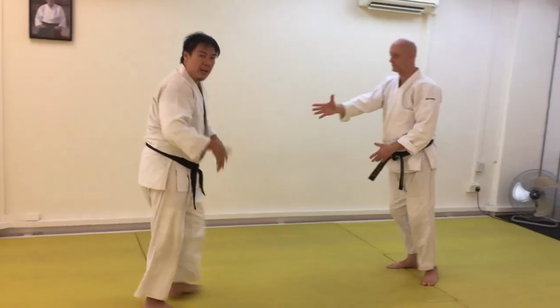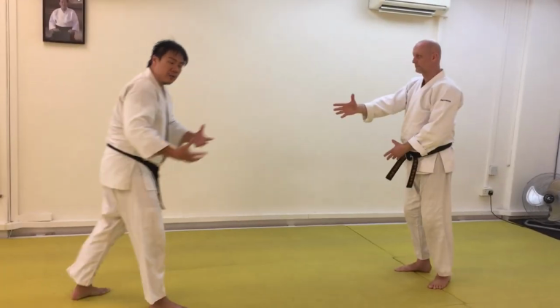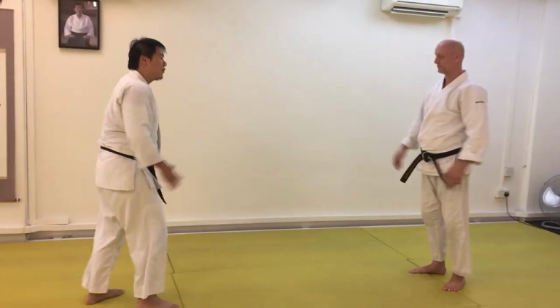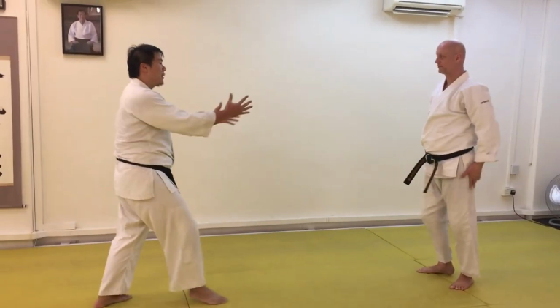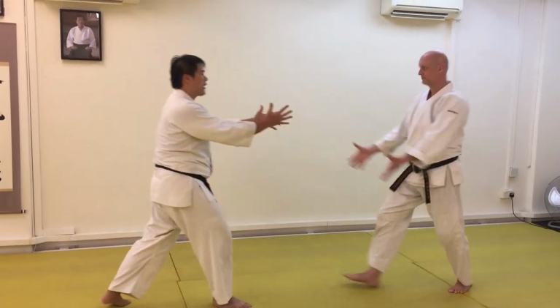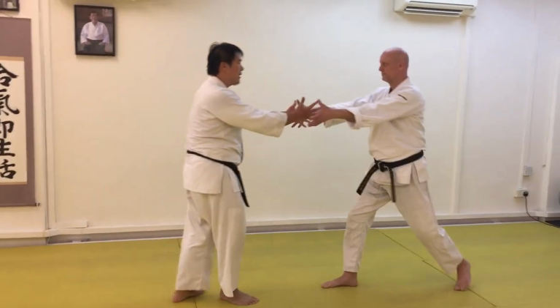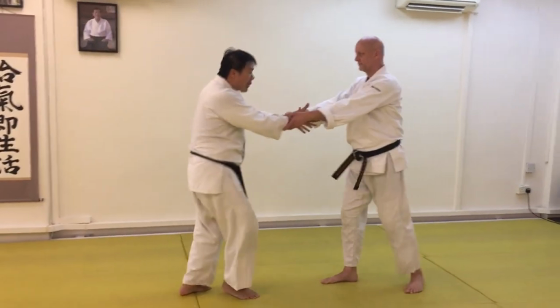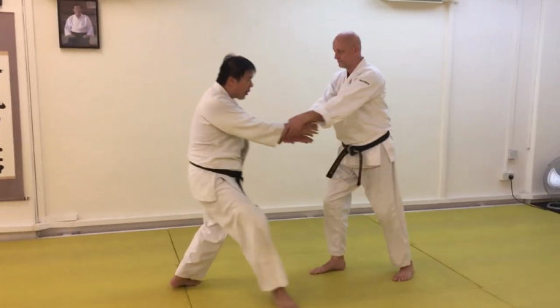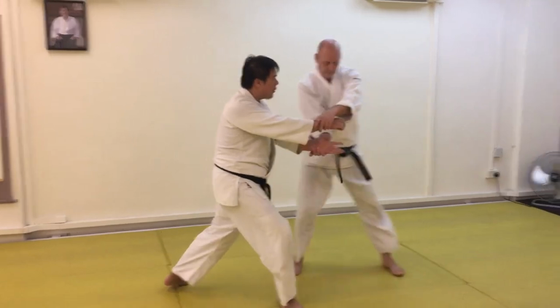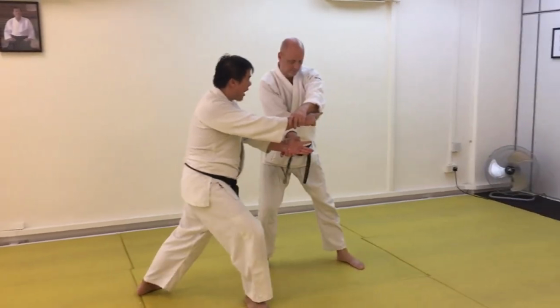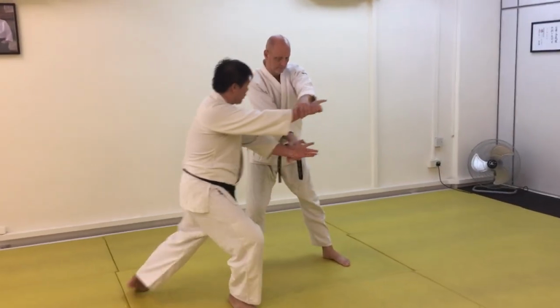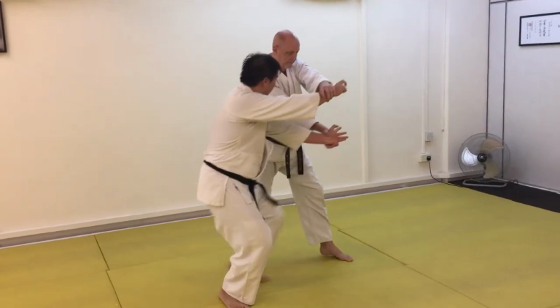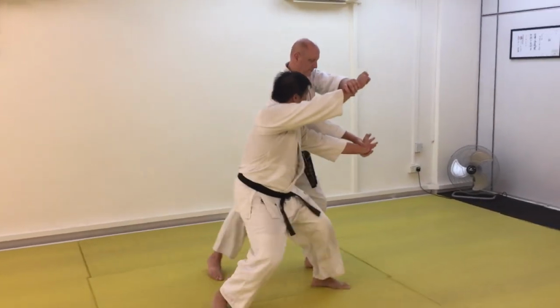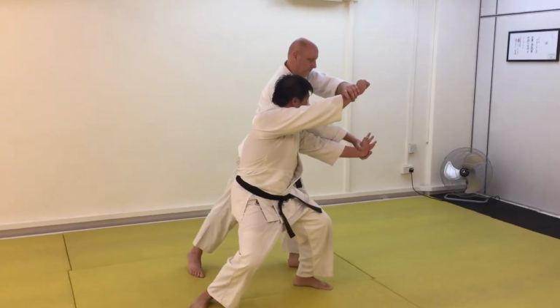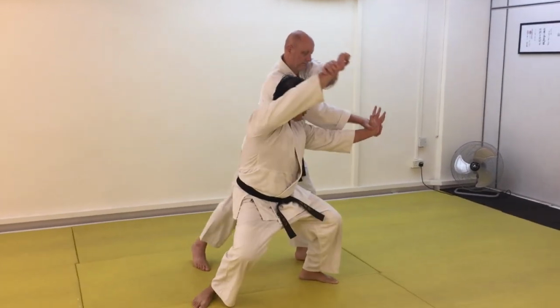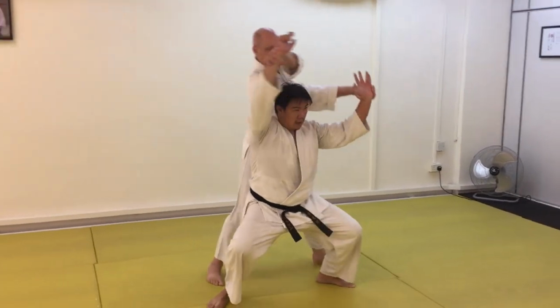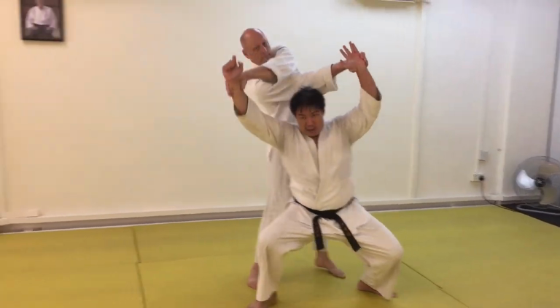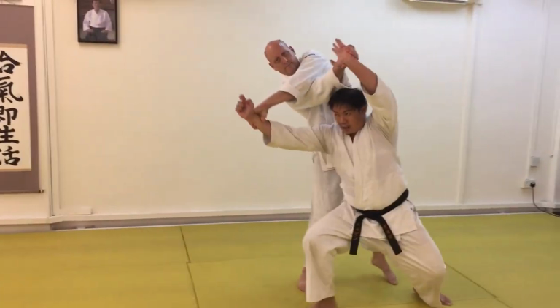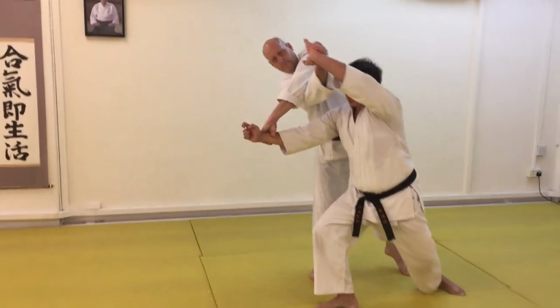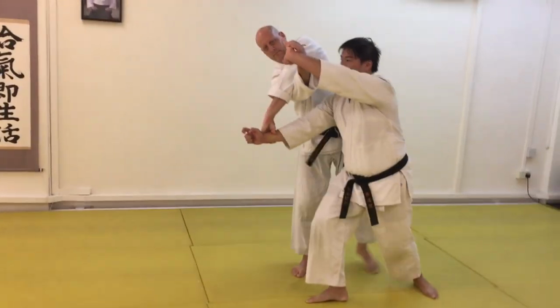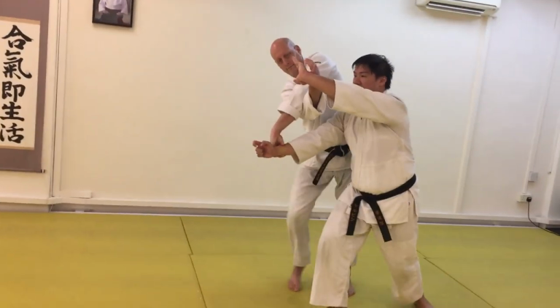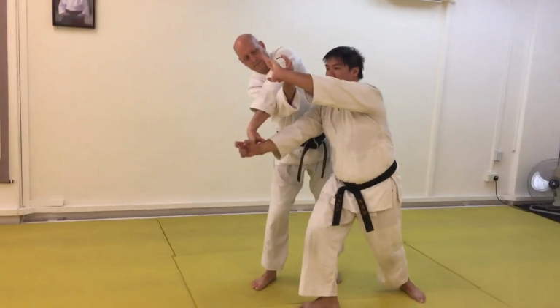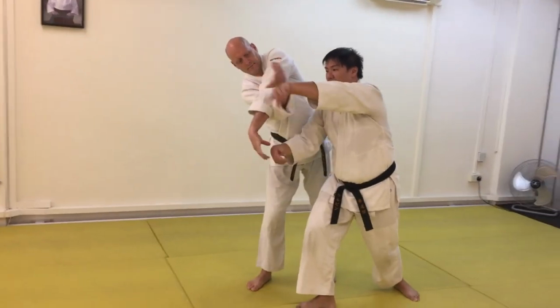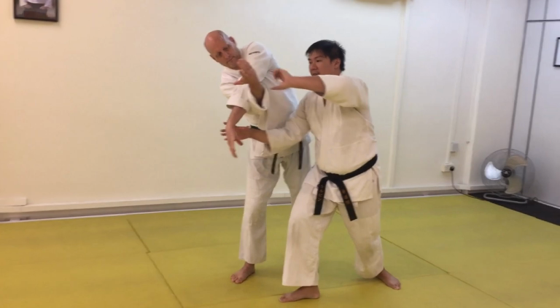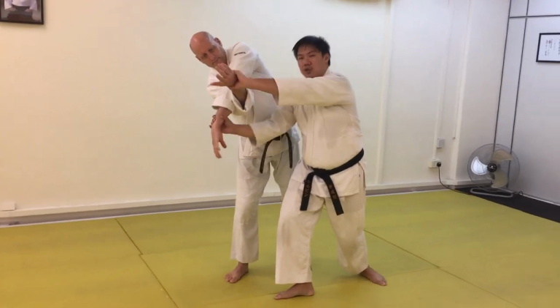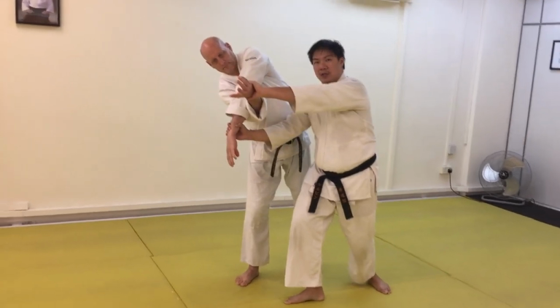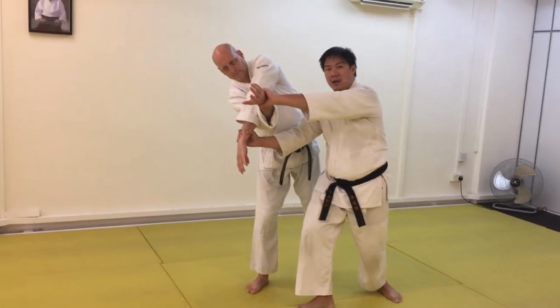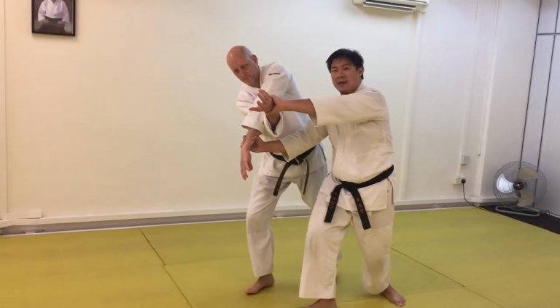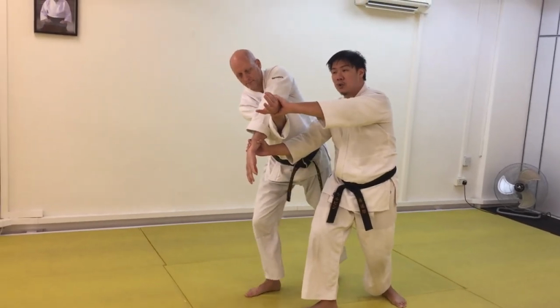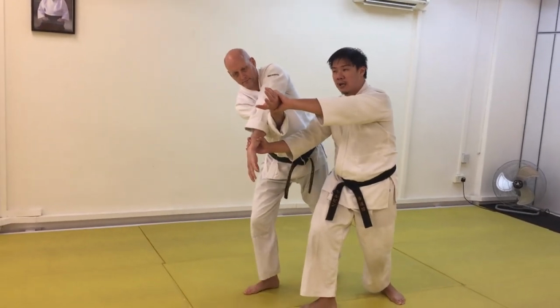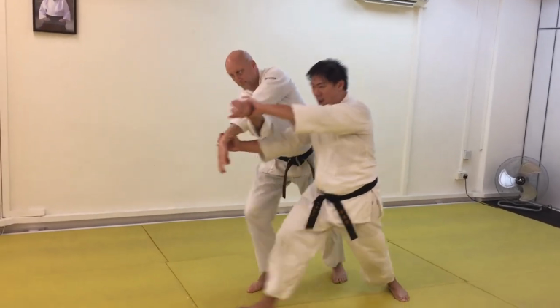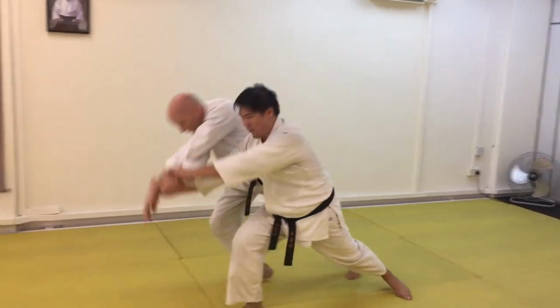Making sure that you've got the projection means that when I go out, I lock his shoulder, I lock his shoulder, I lock his shoulder completely. From there, I switch over to the lock. Project. Off.